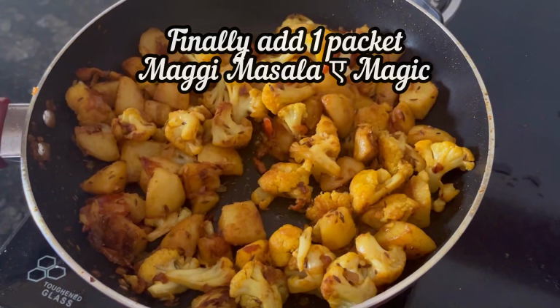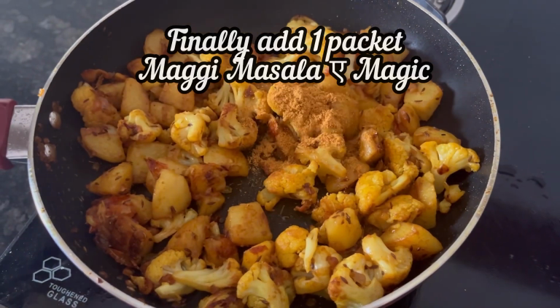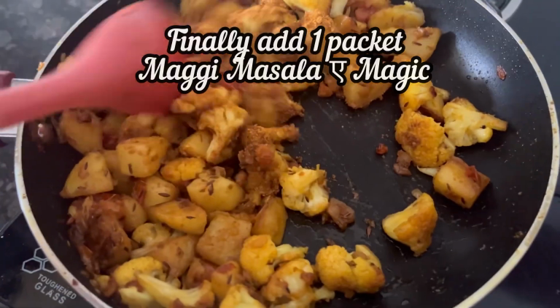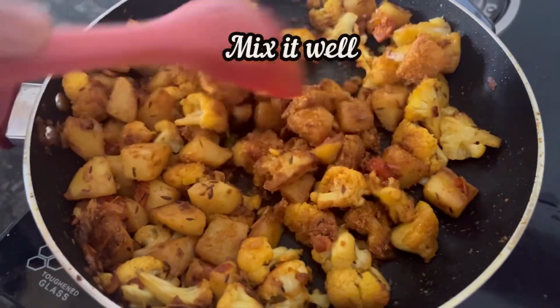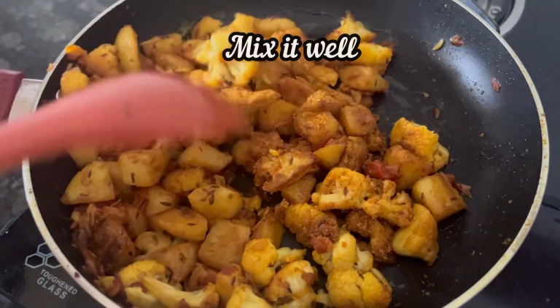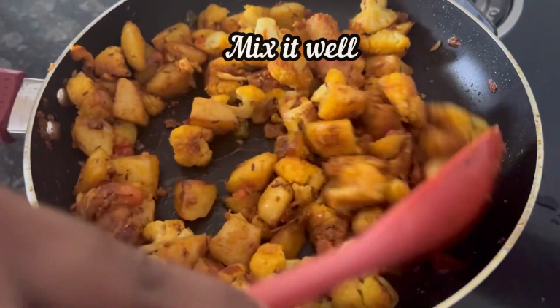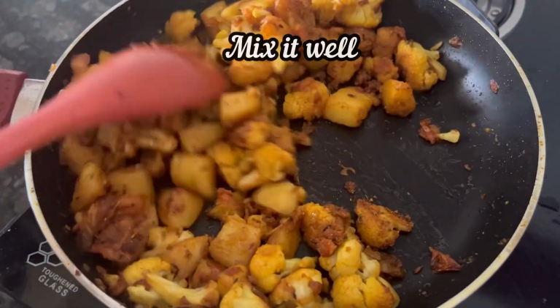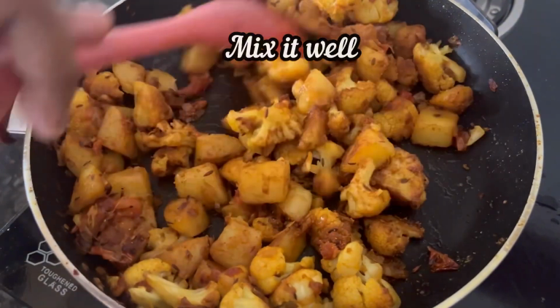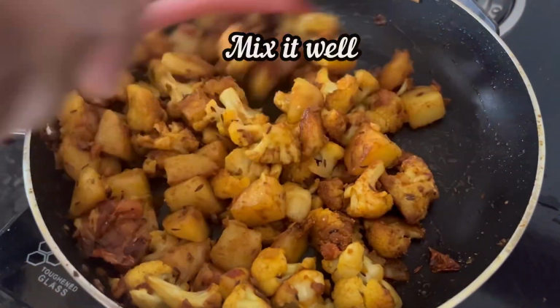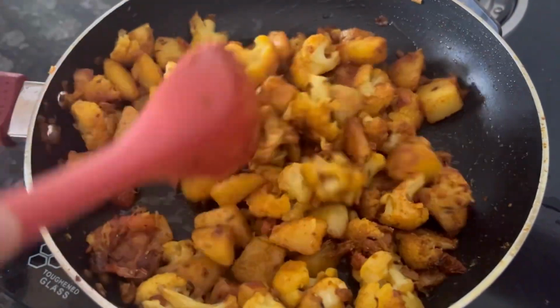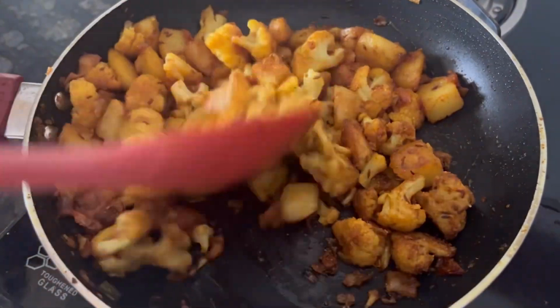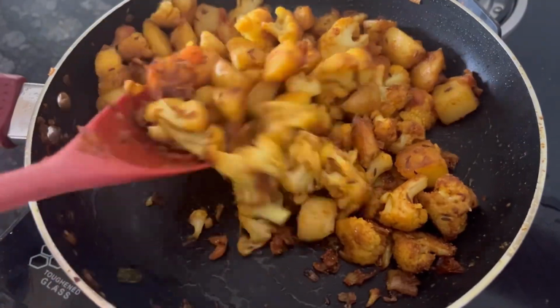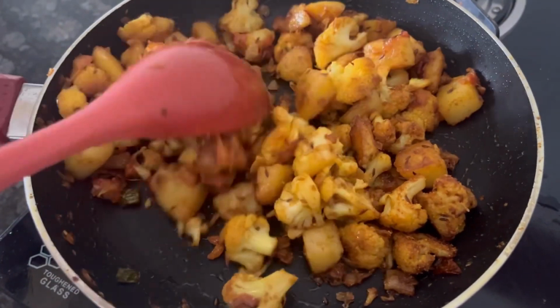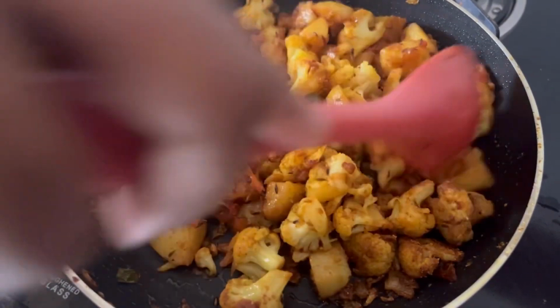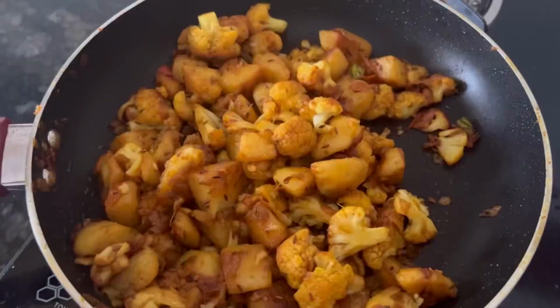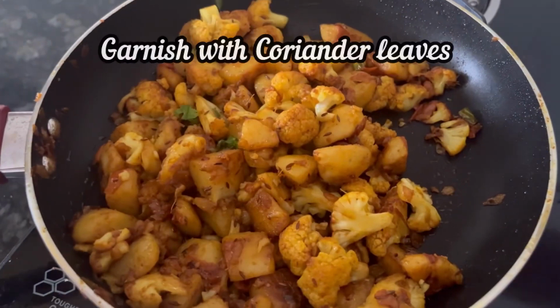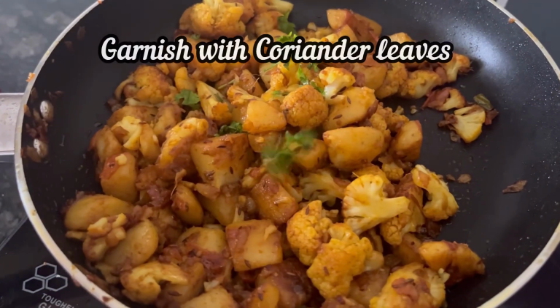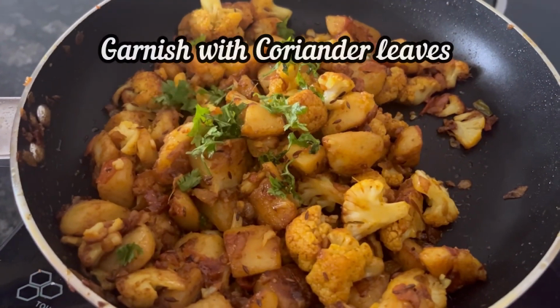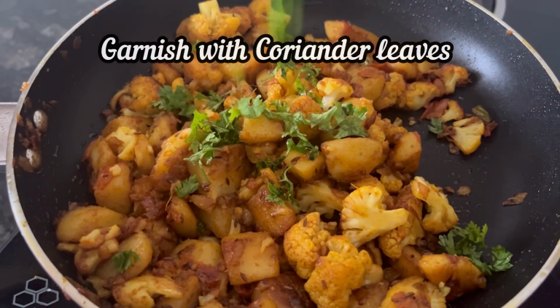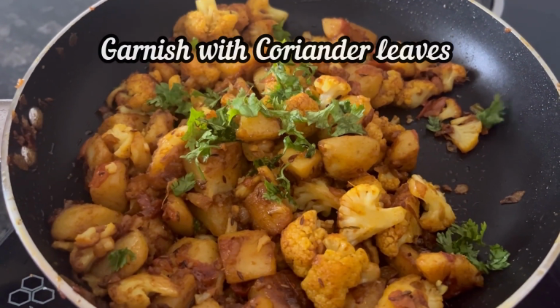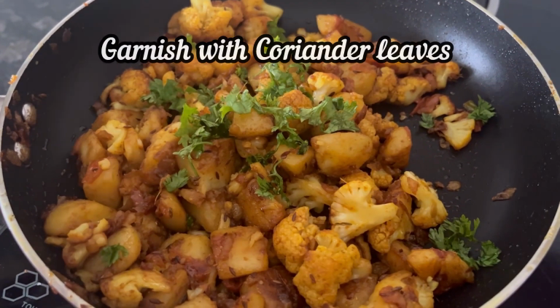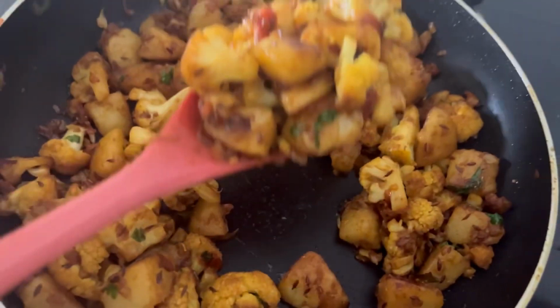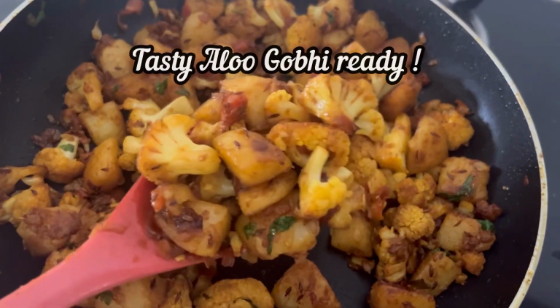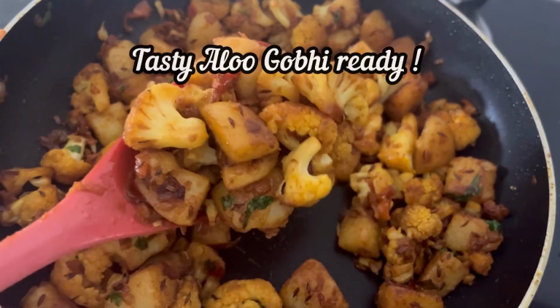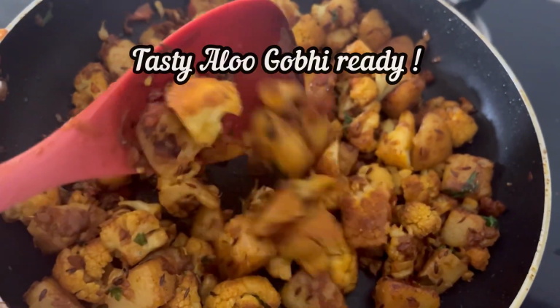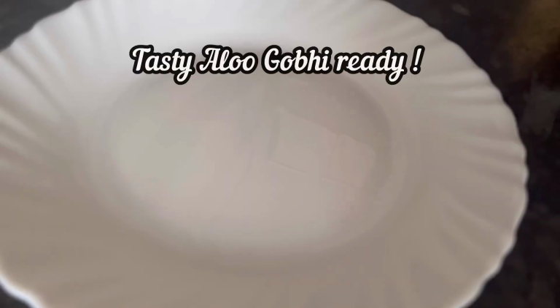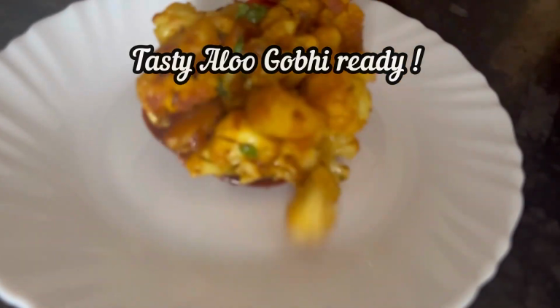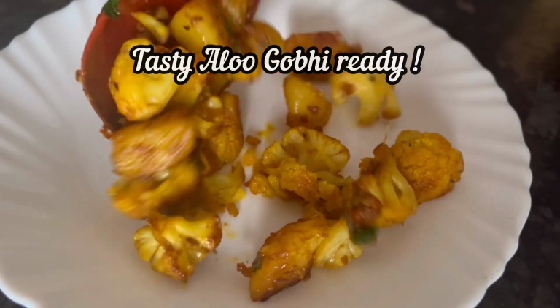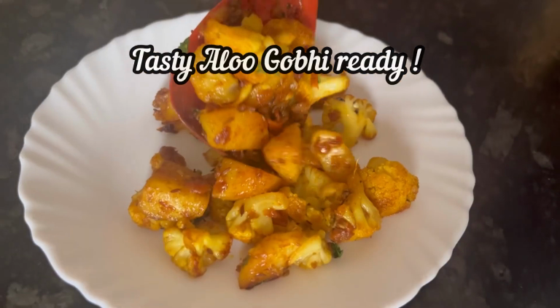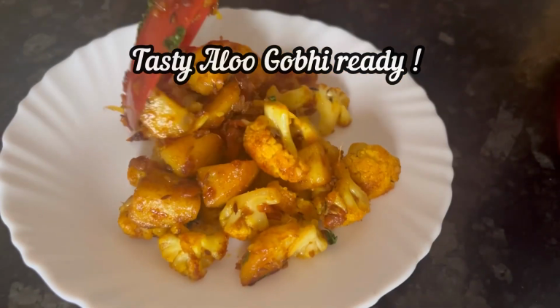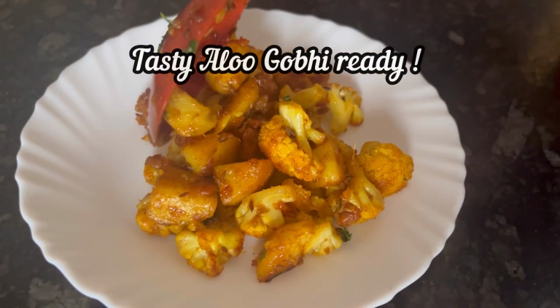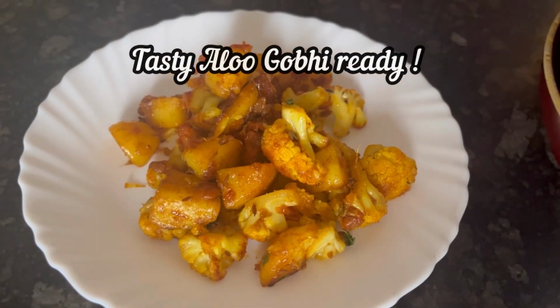Finally, add 1 packet of Maggi Masala-e-Magic and mix it well. Garnish with chopped coriander leaves. Our super tasty aloo gobi made using Maggi Masala-e-Magic is ready to serve.